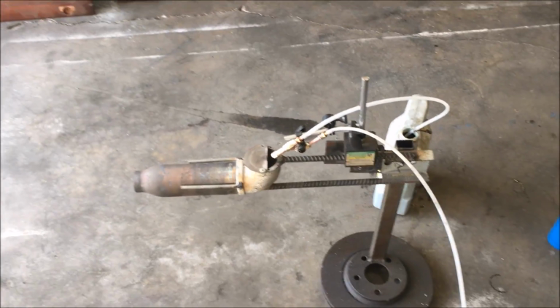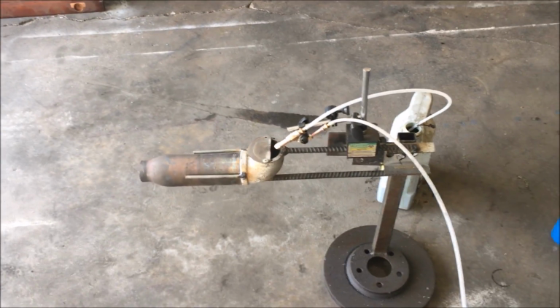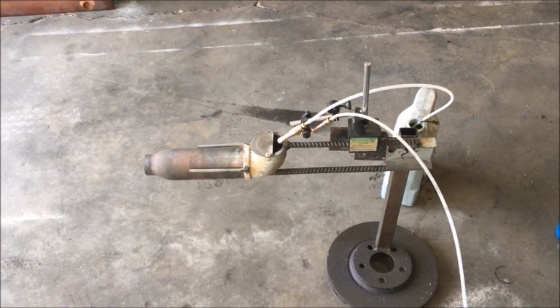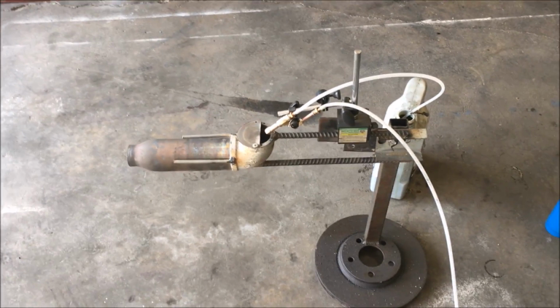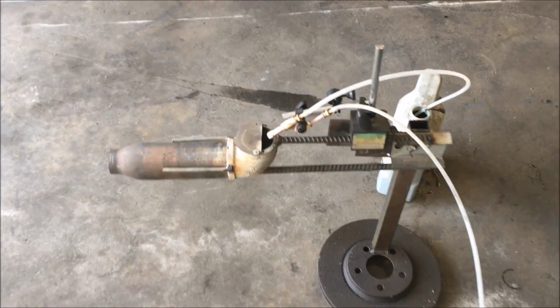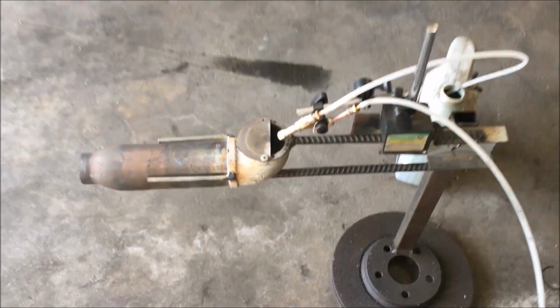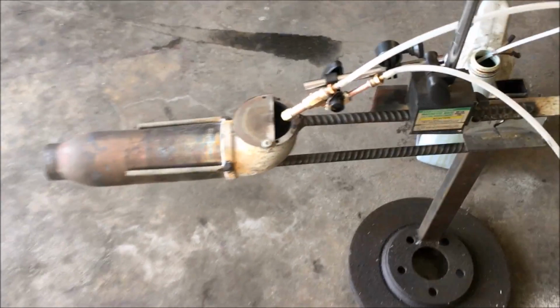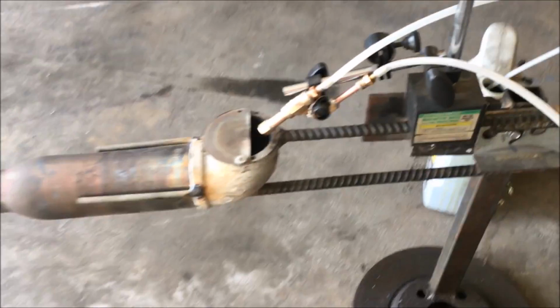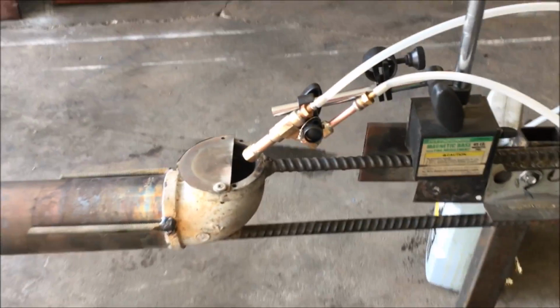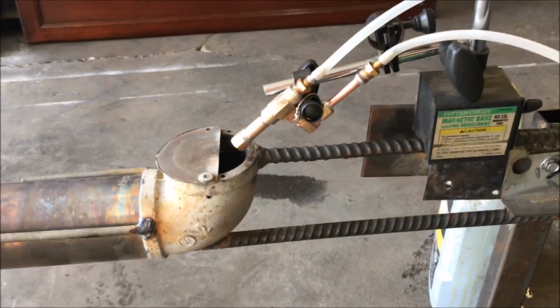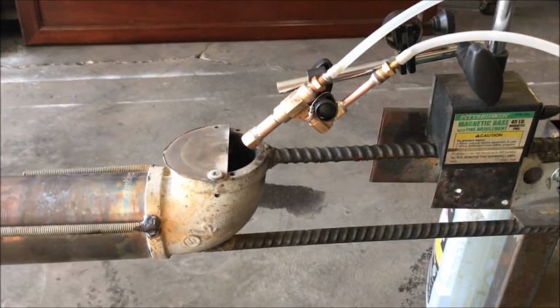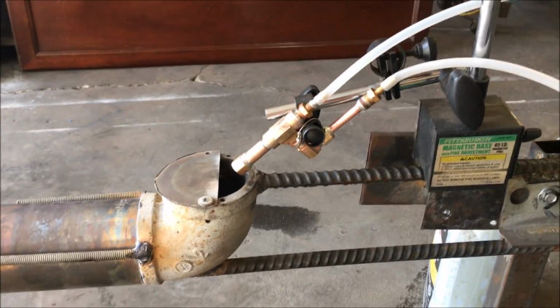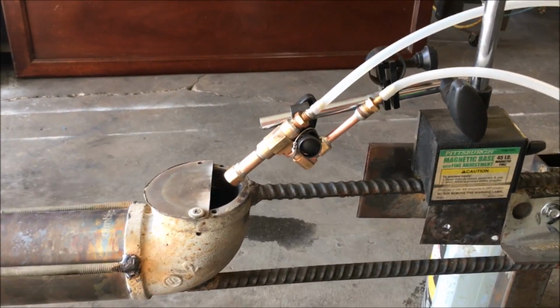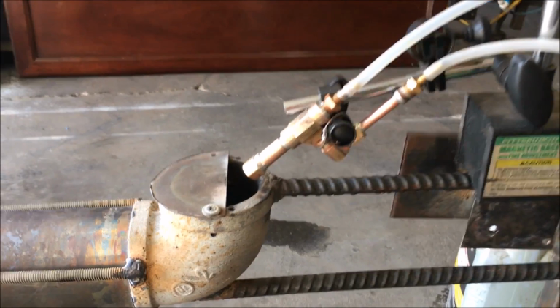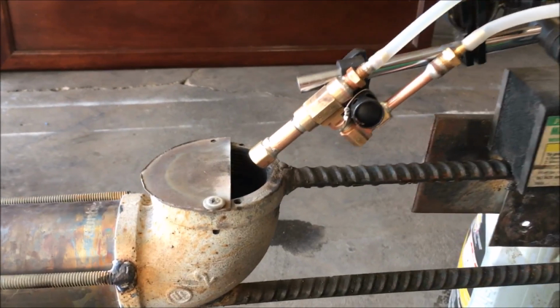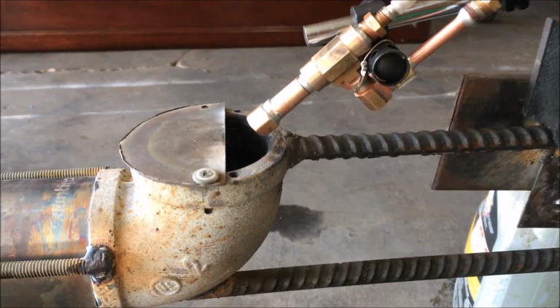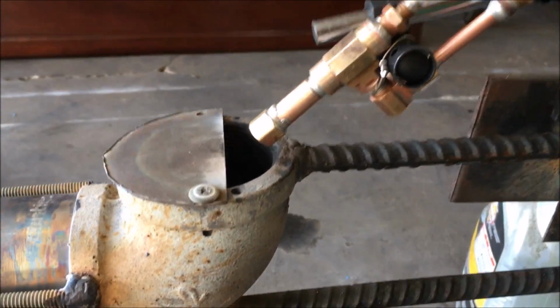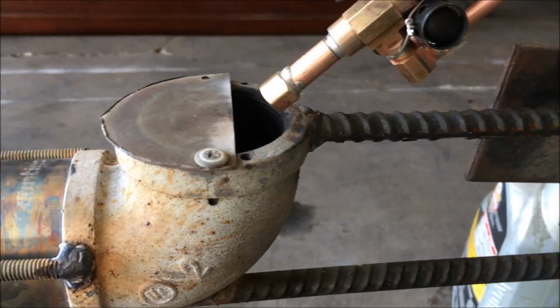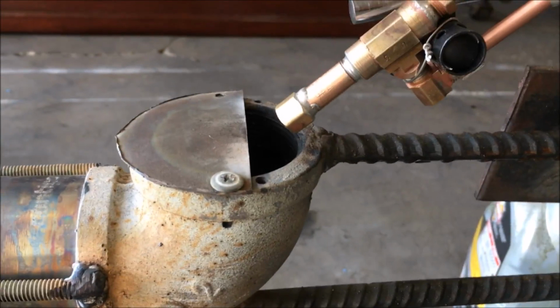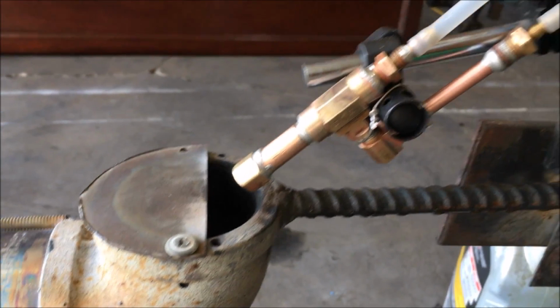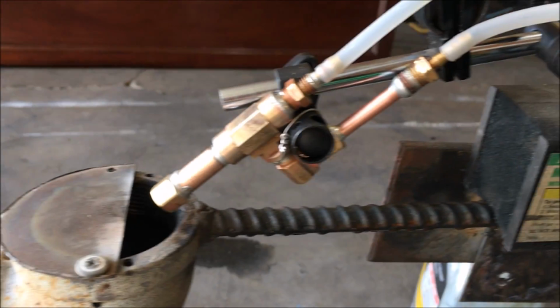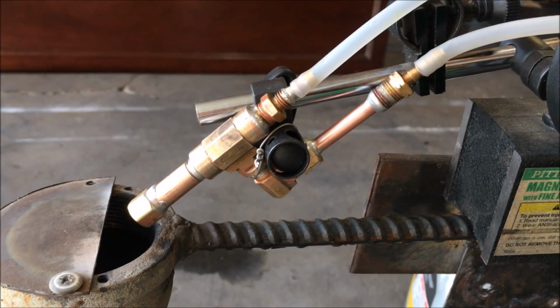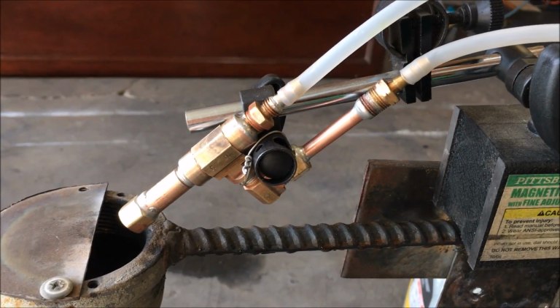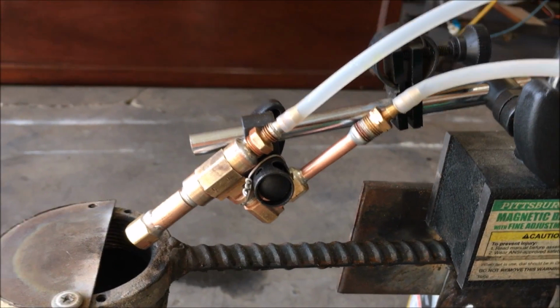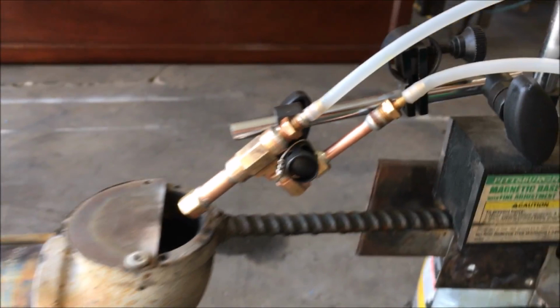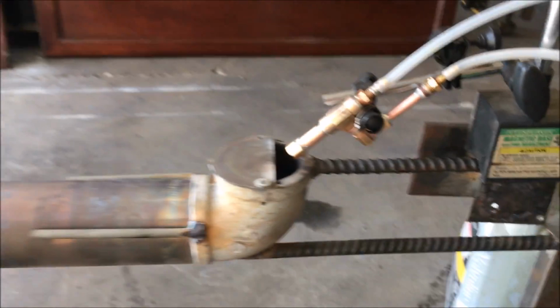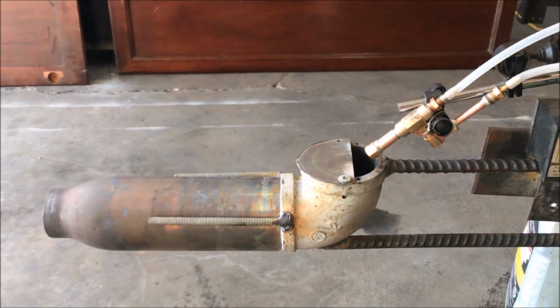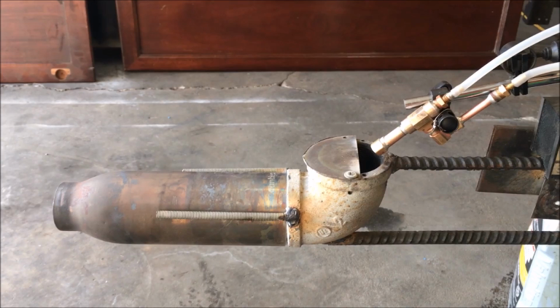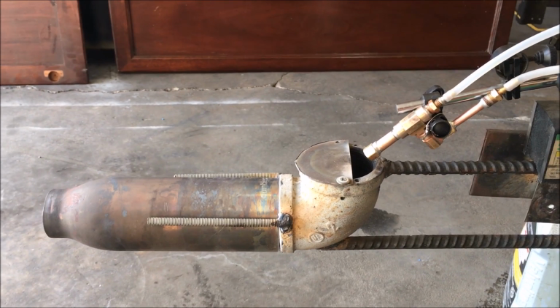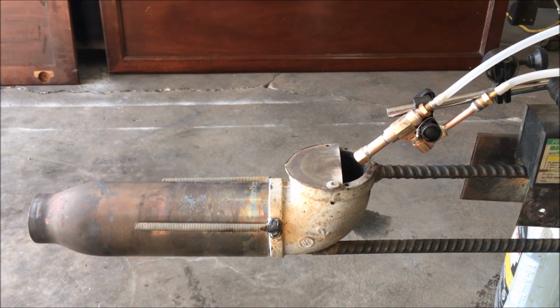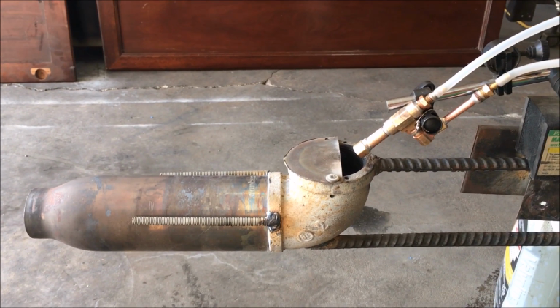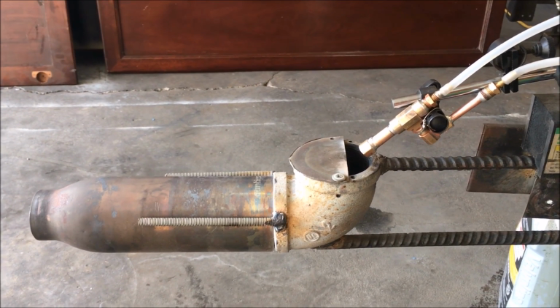Okay, fellas, we're getting ready for our first test on this nozzle here. The first test always fails in my life, but I might get lucky. Let's see what happens with this thing.